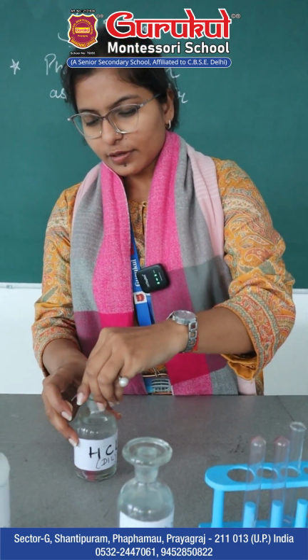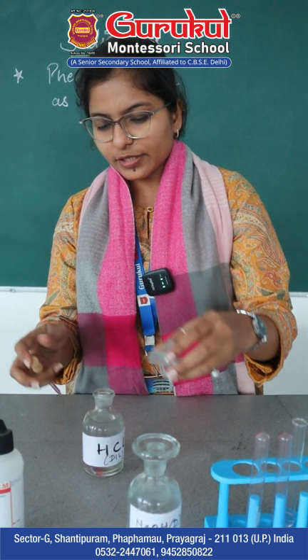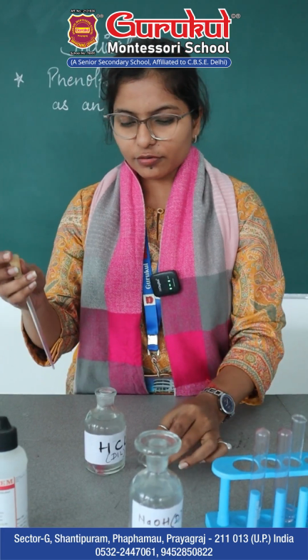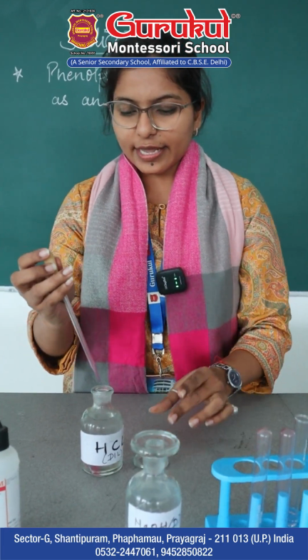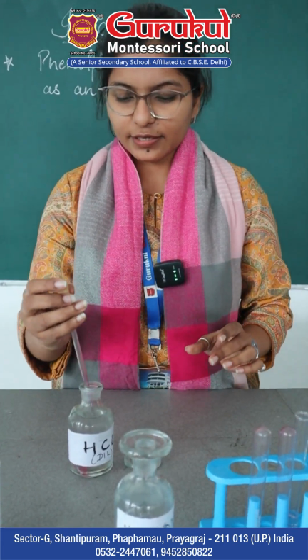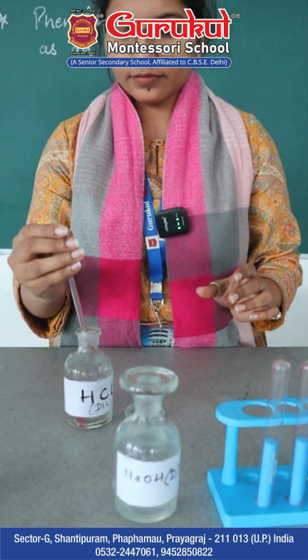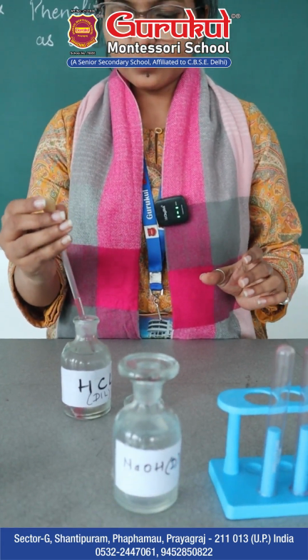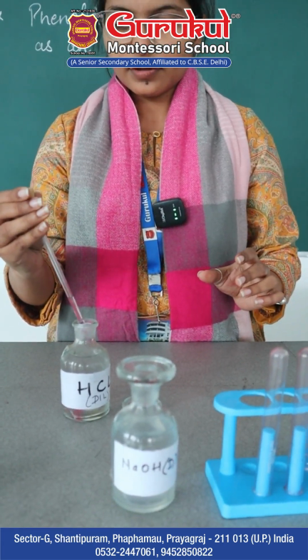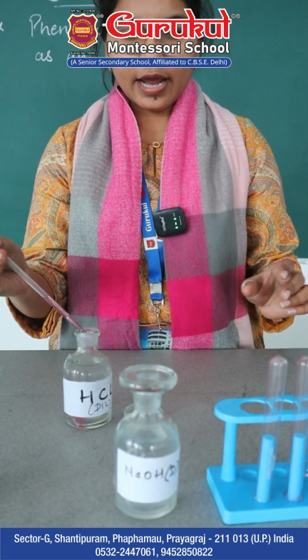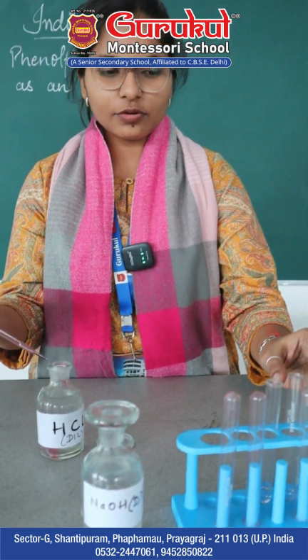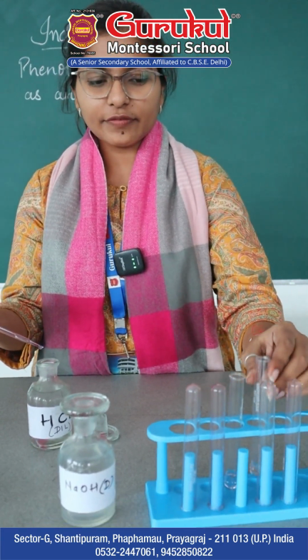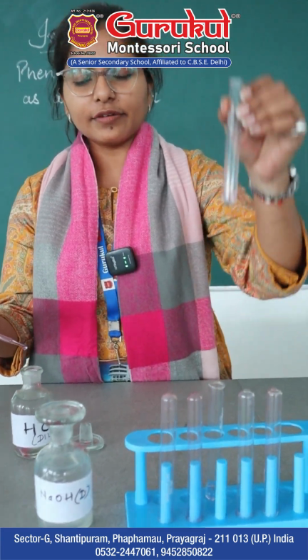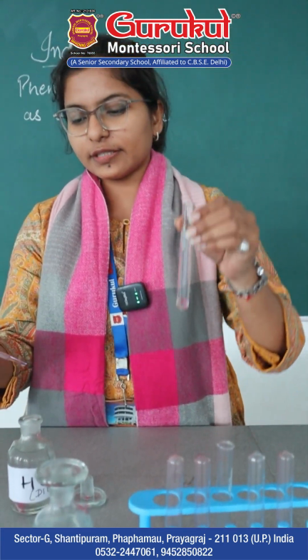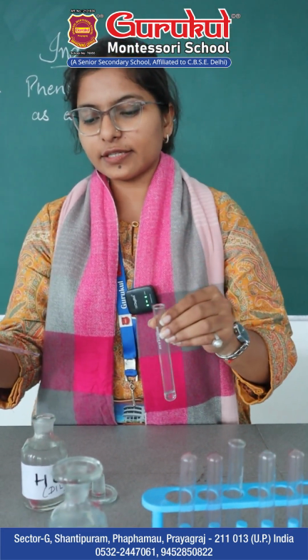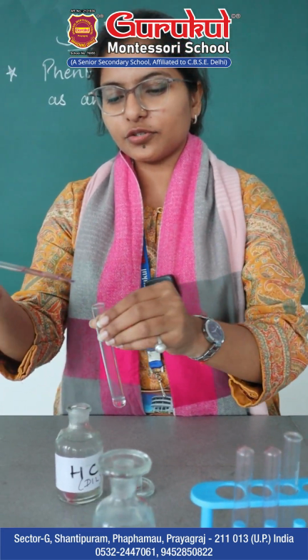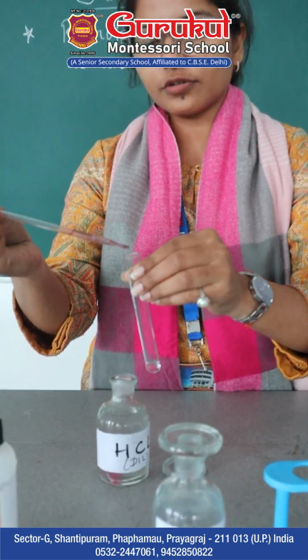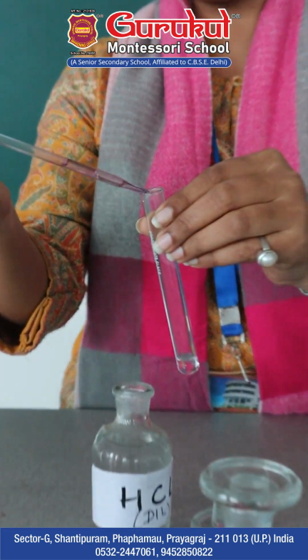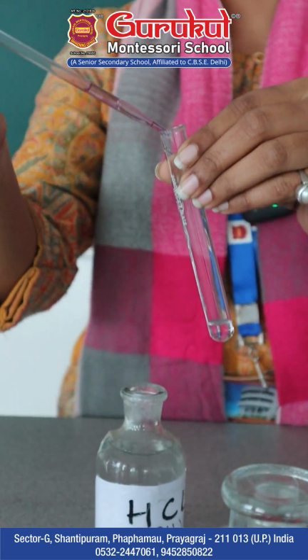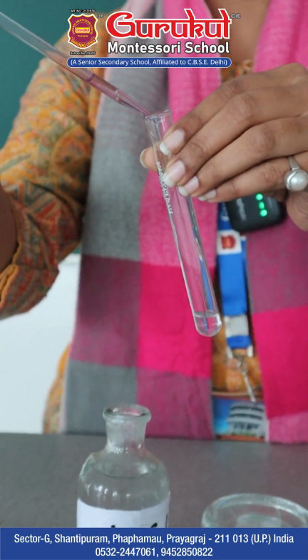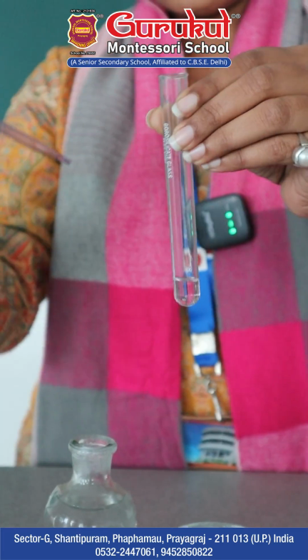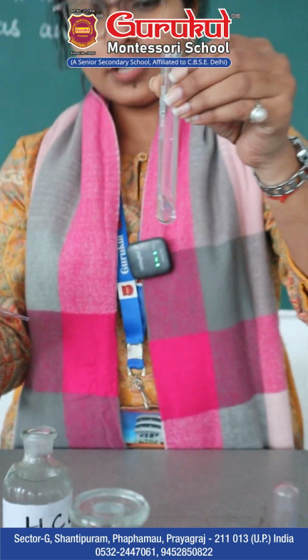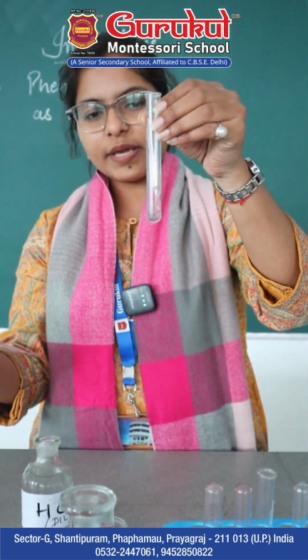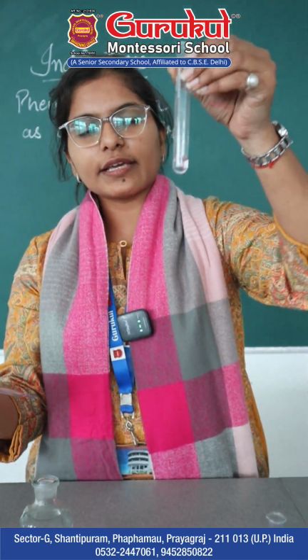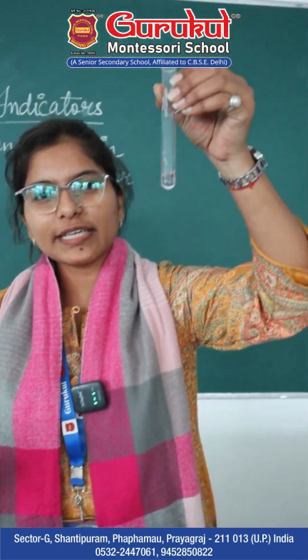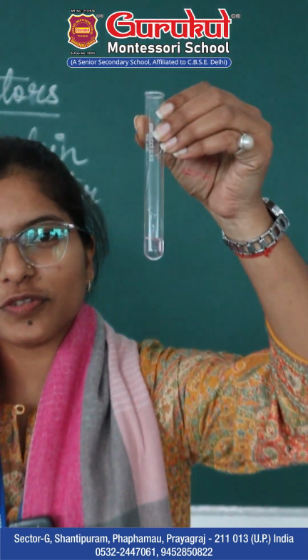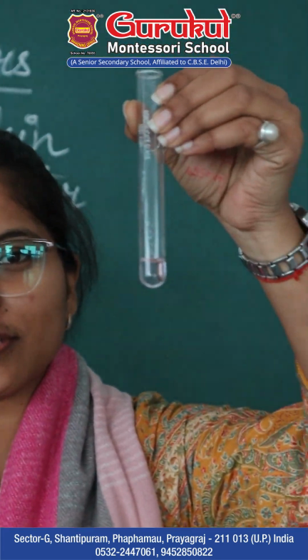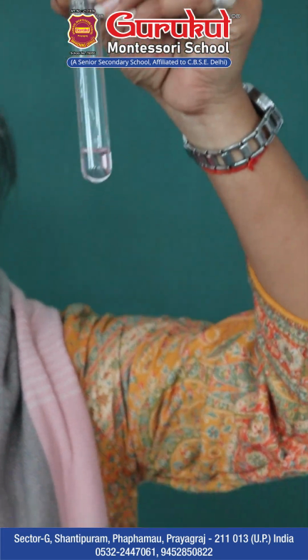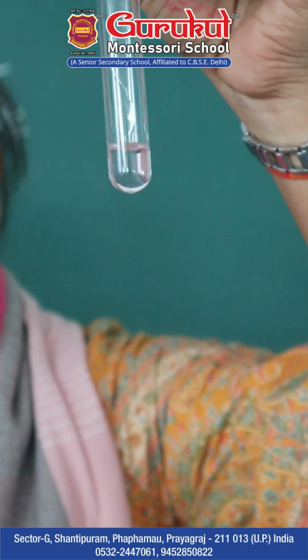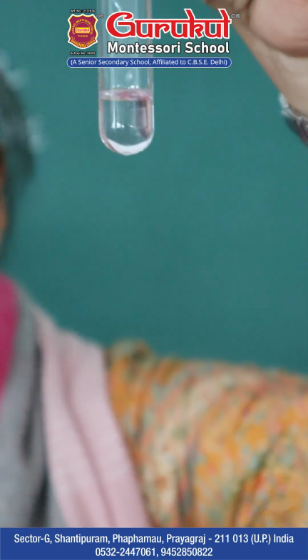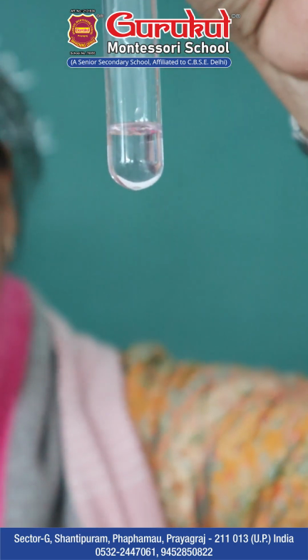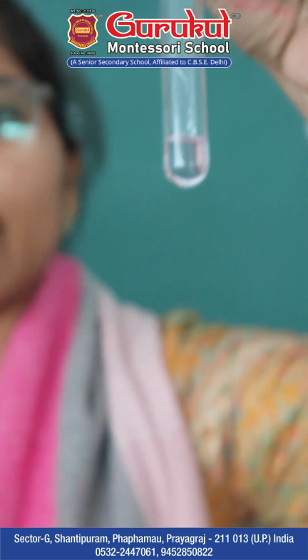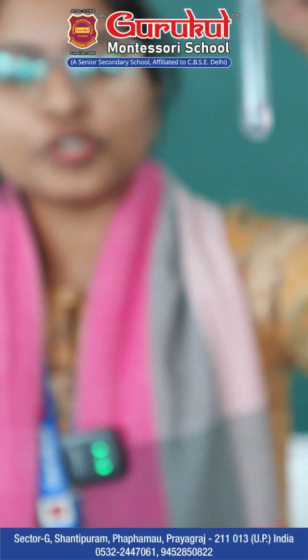I will take the HCl and slowly add it into the first test tube. On mixing, can you see any changes? No — it is still a colorless solution.